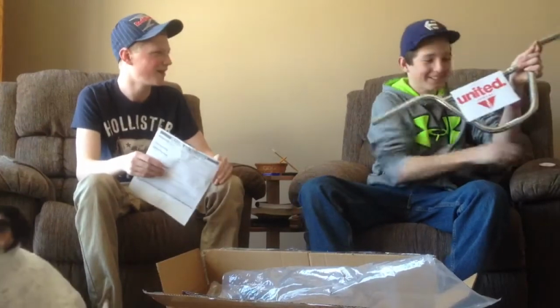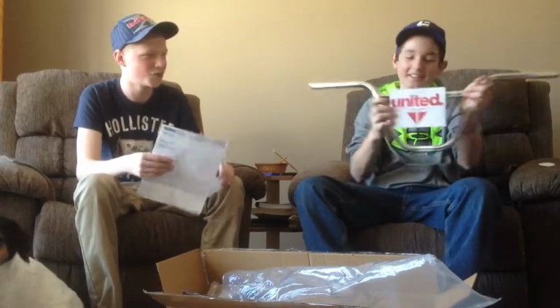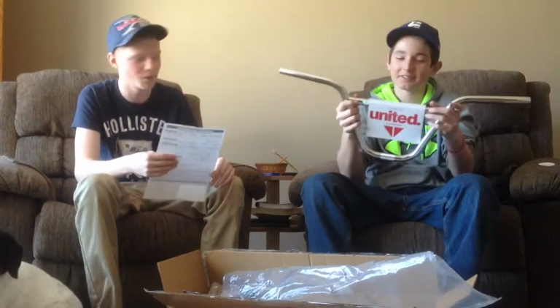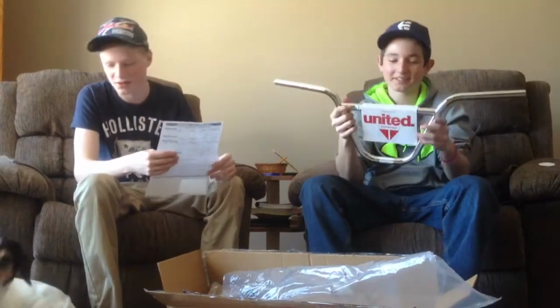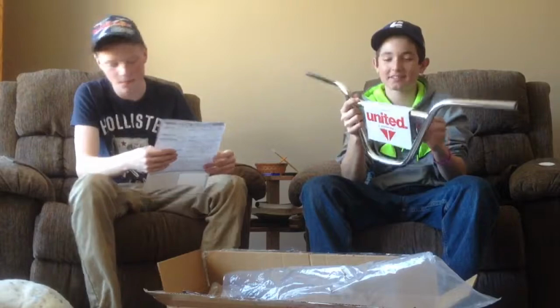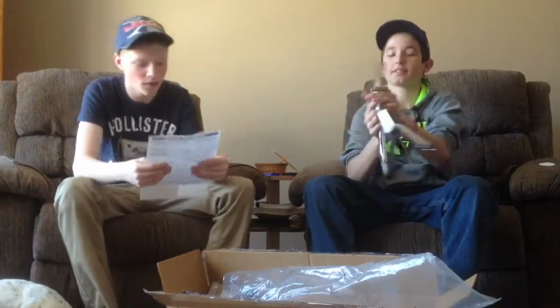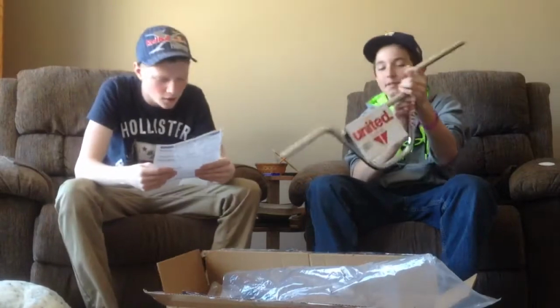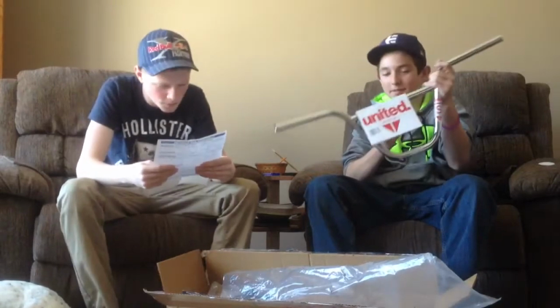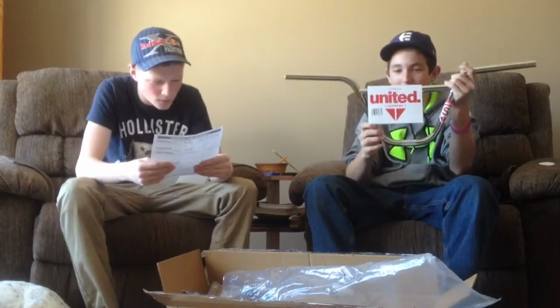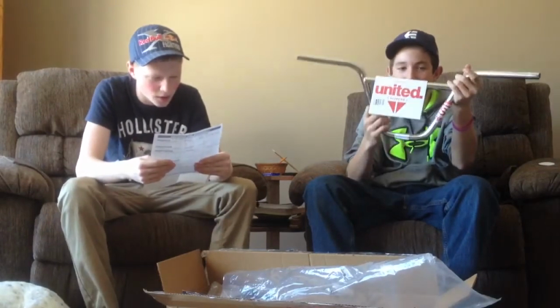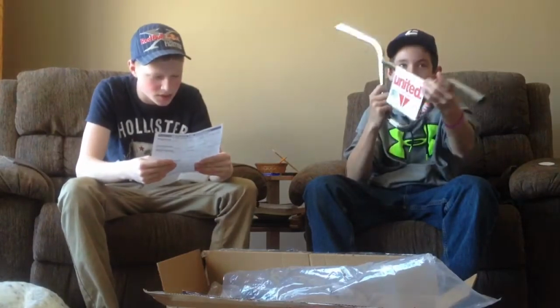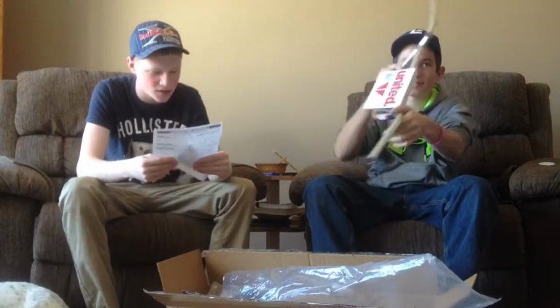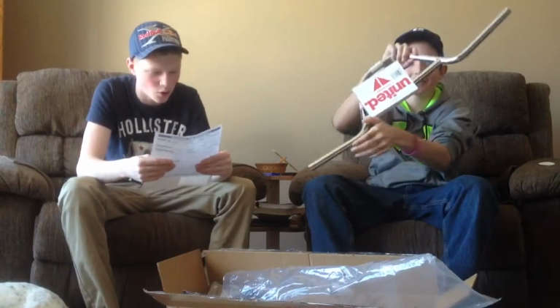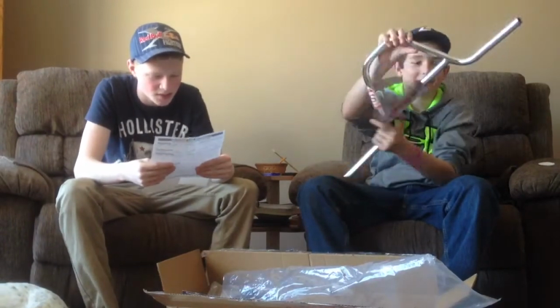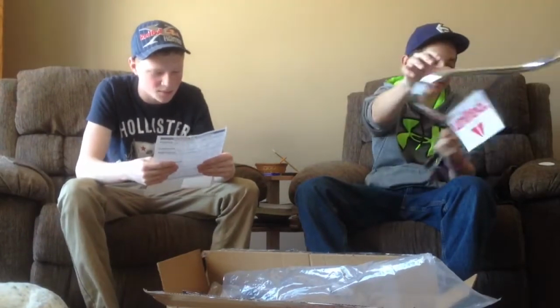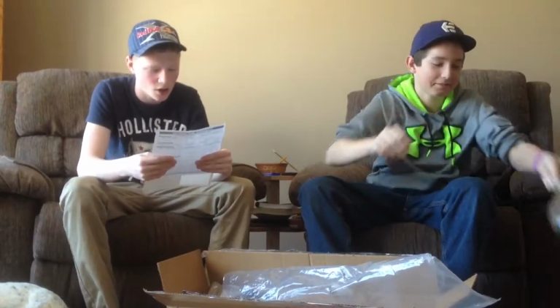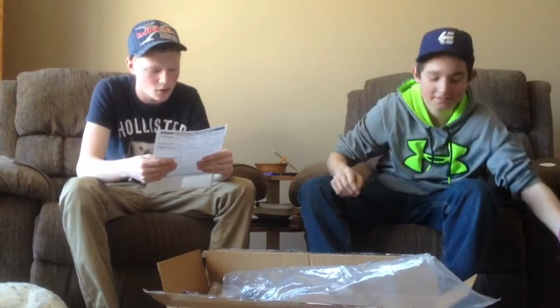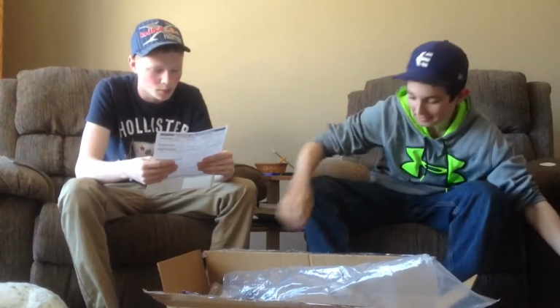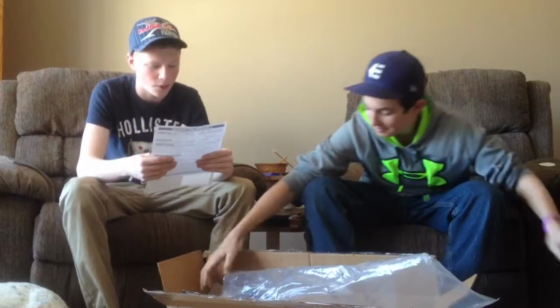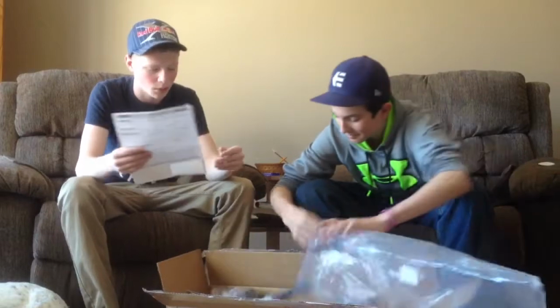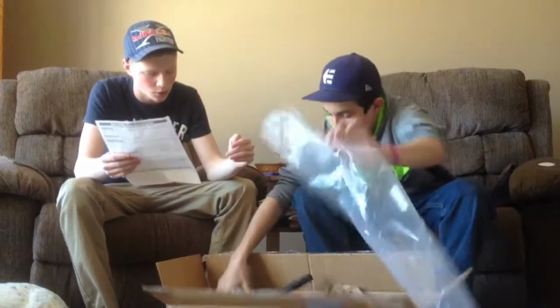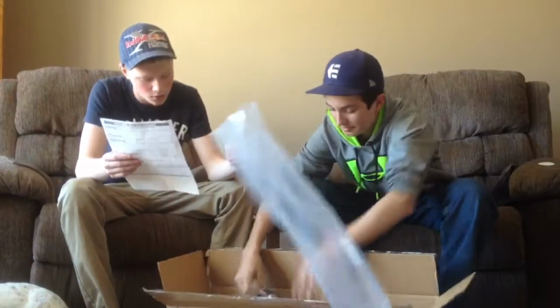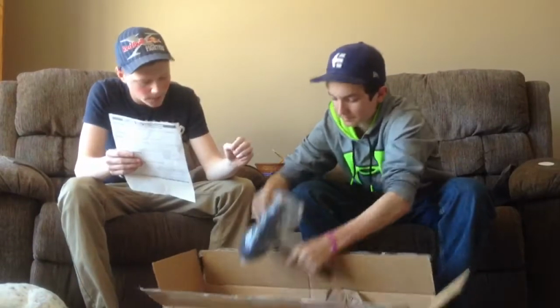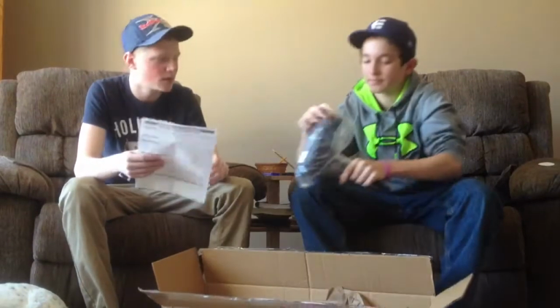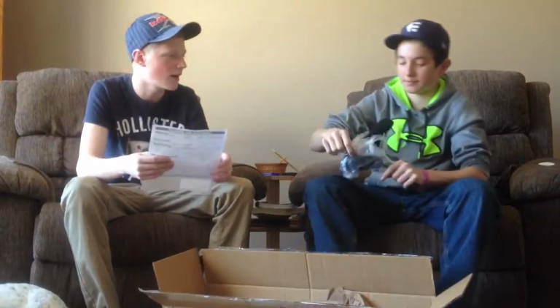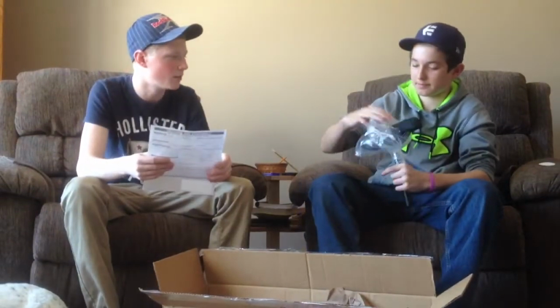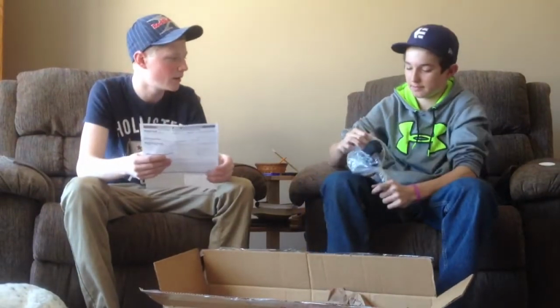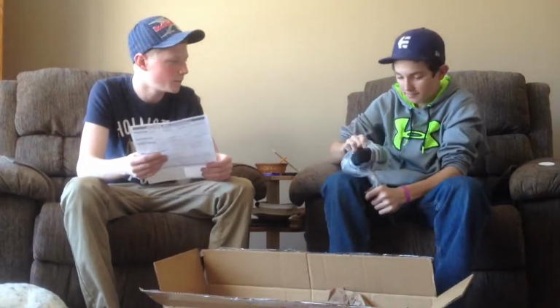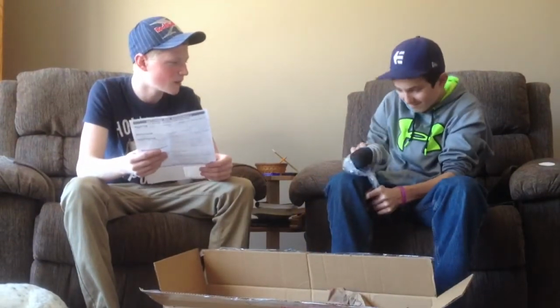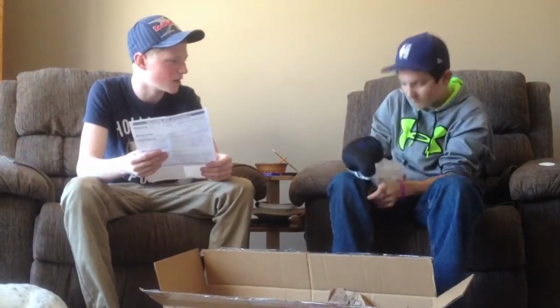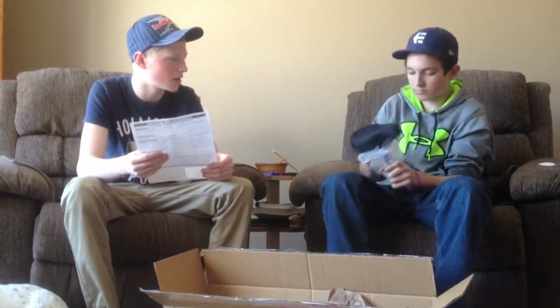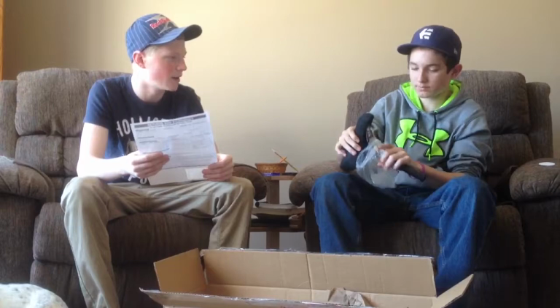Okay, show them the bars. We got the TSC Soleless mid seat post combo black with Permalite logo. Take that out of the bag — sit on it to give them an idea.